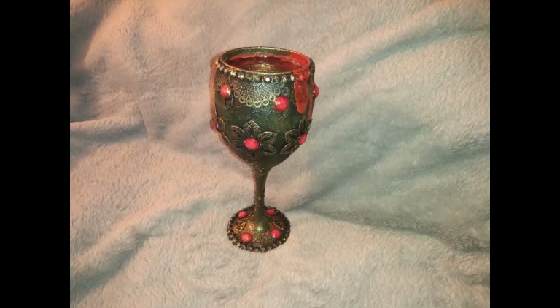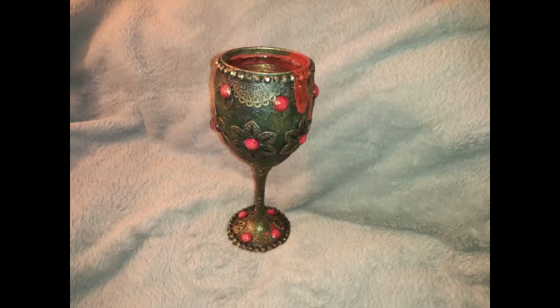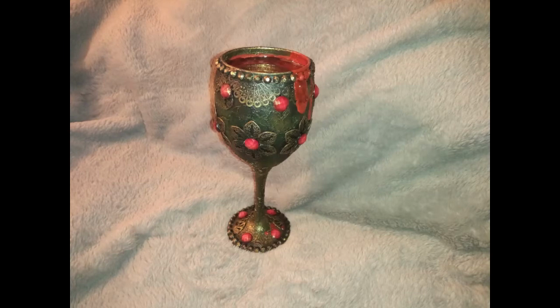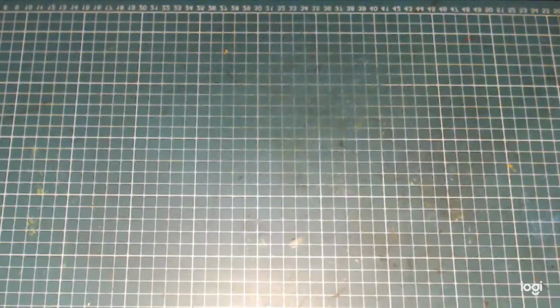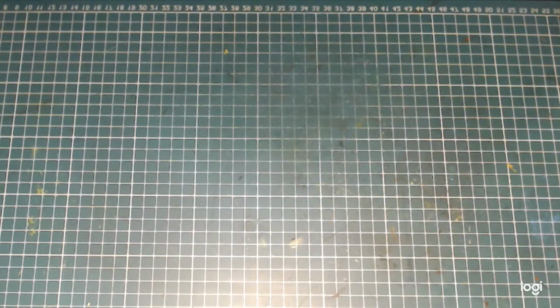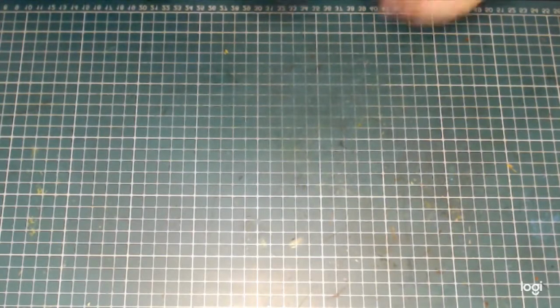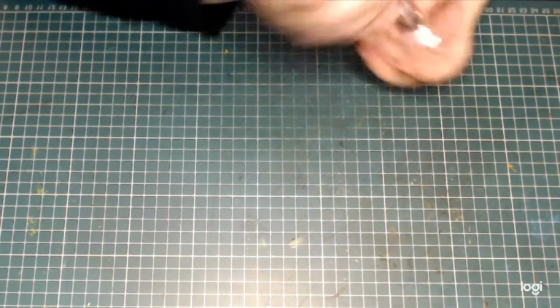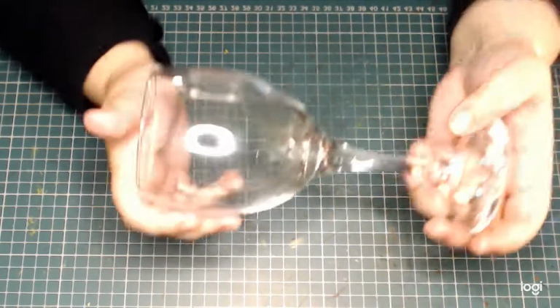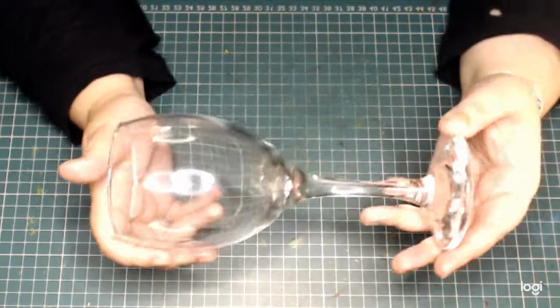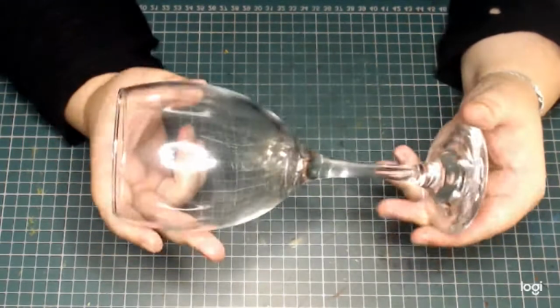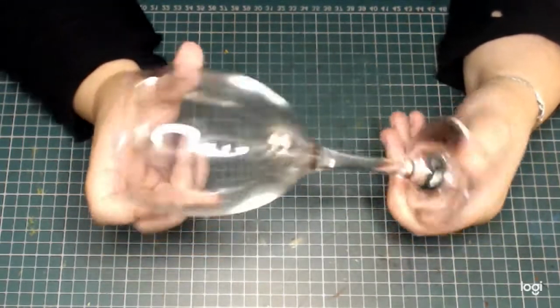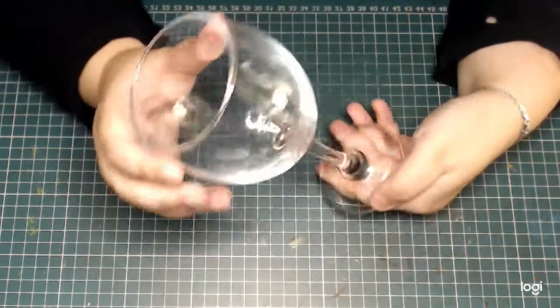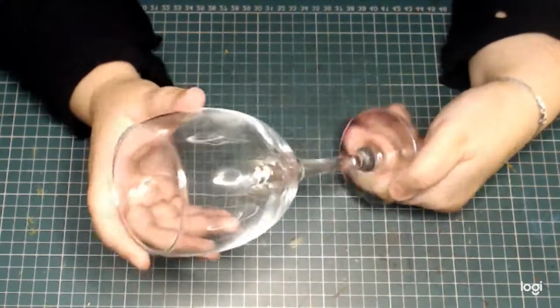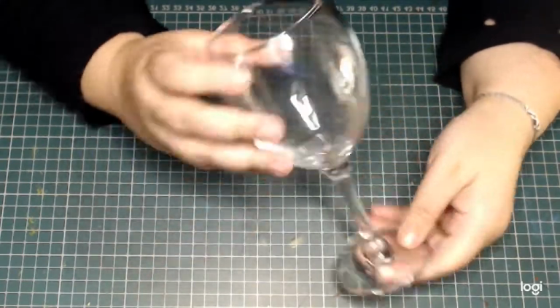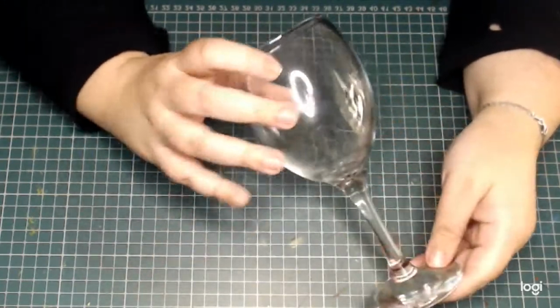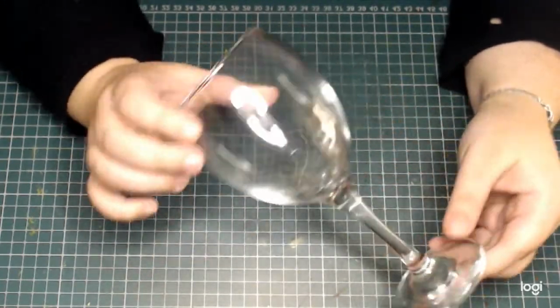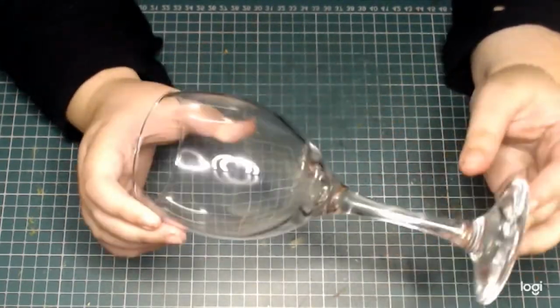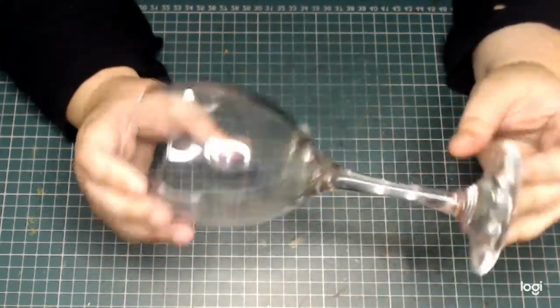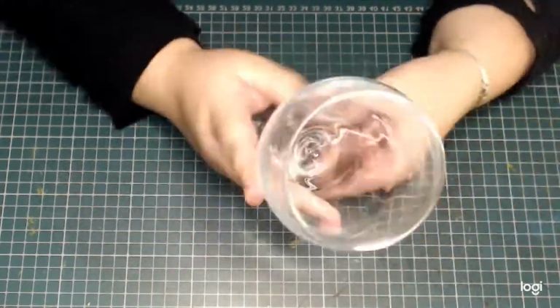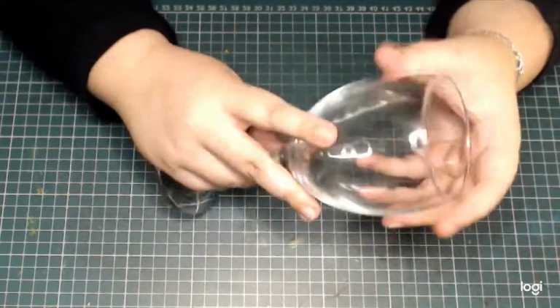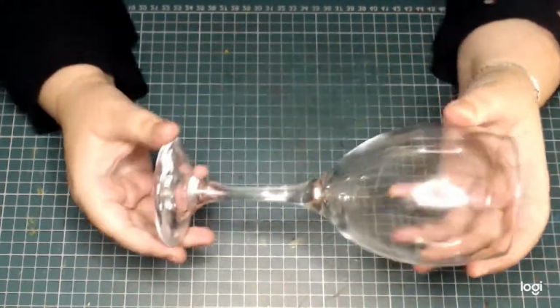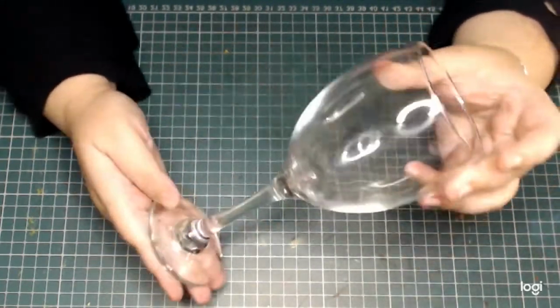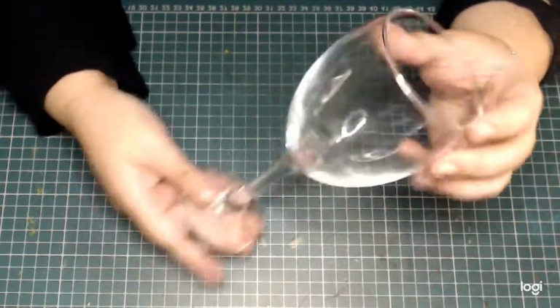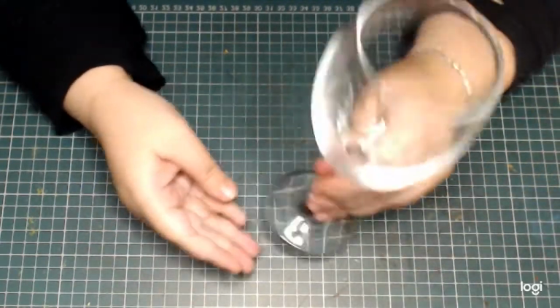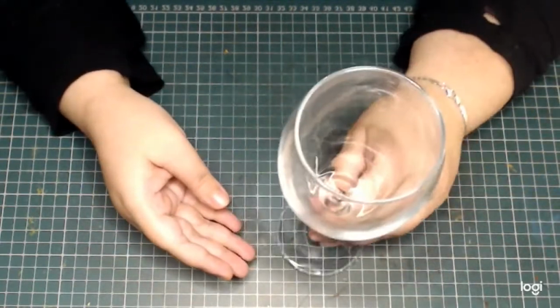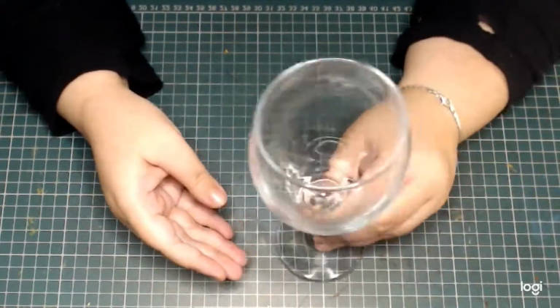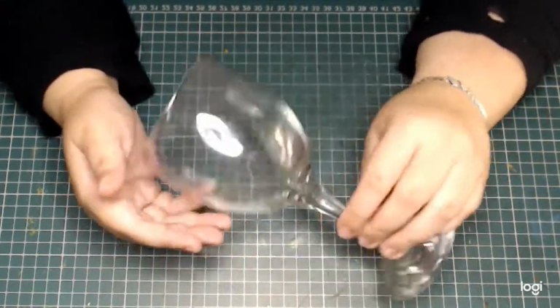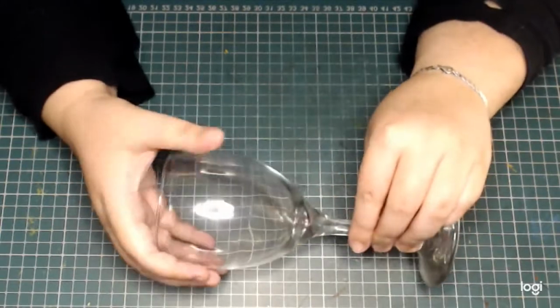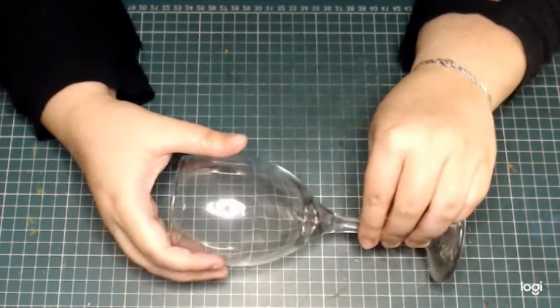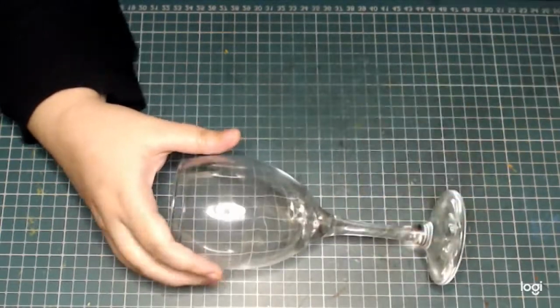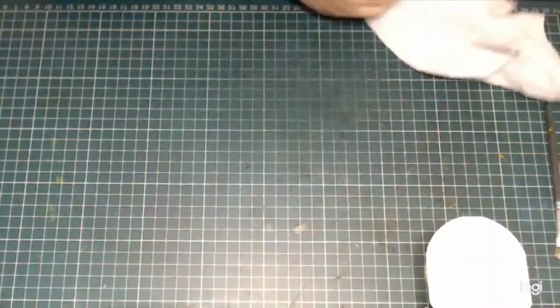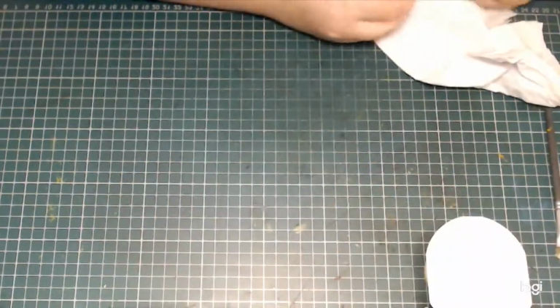I started out with a normal wine glass. I didn't use one from my home — I just bought one very cheaply from a secondhand store.